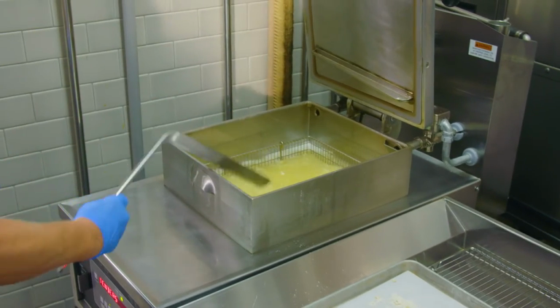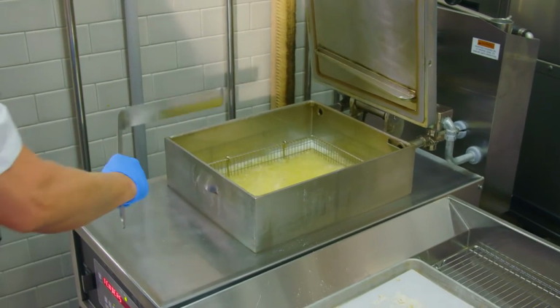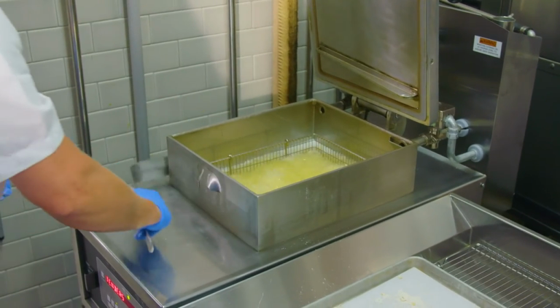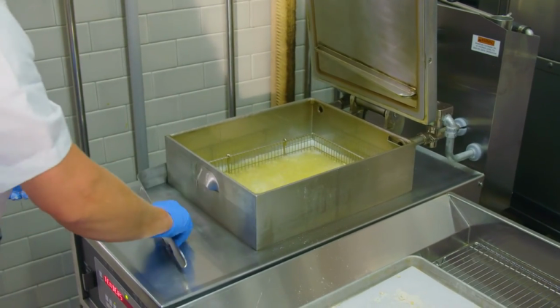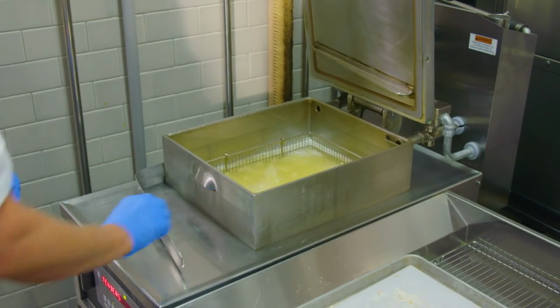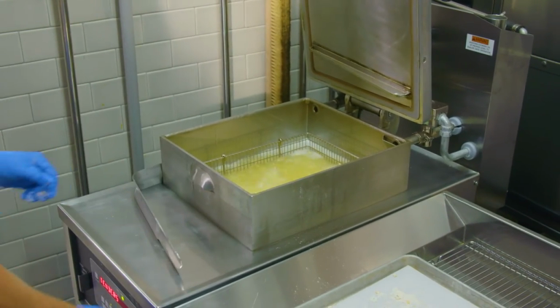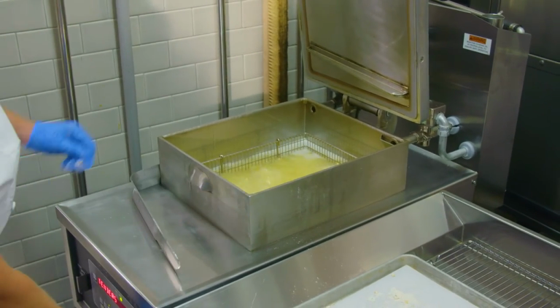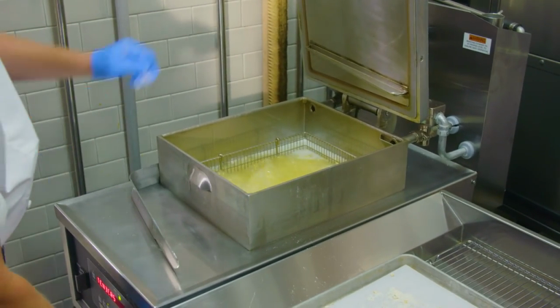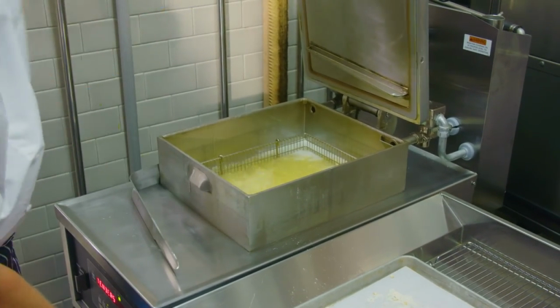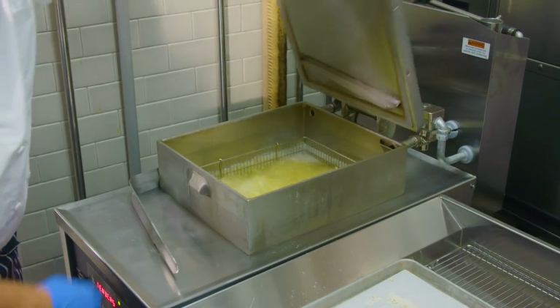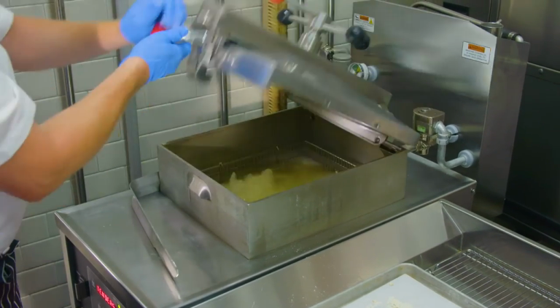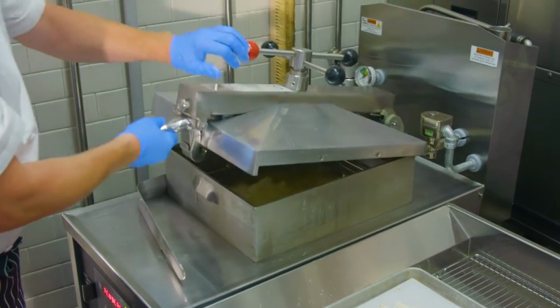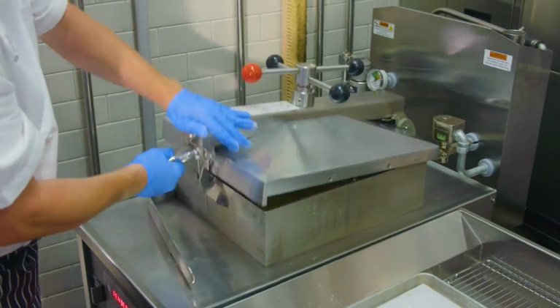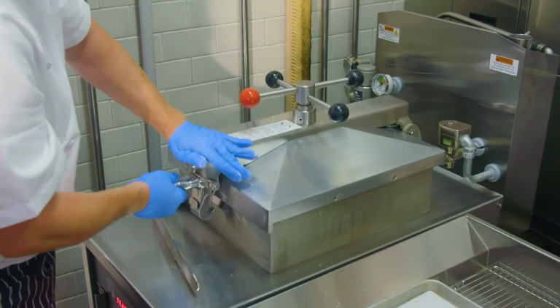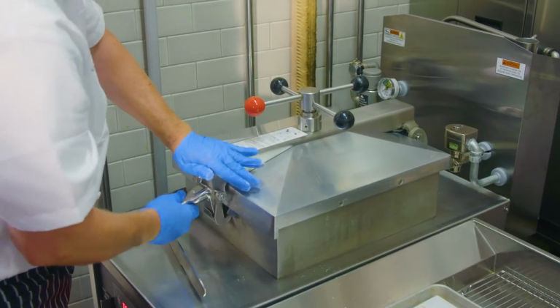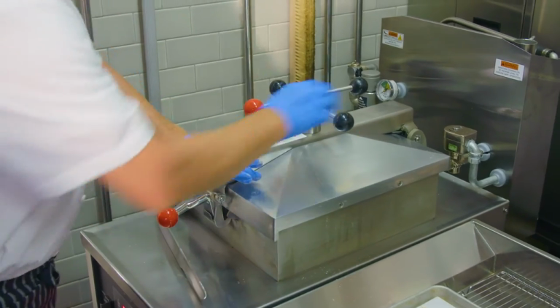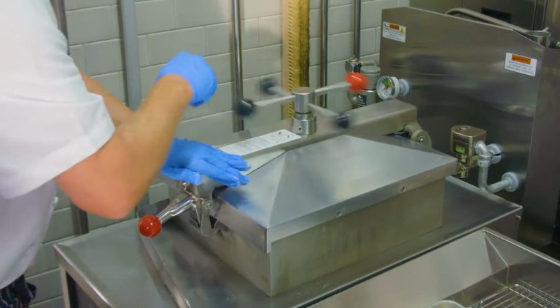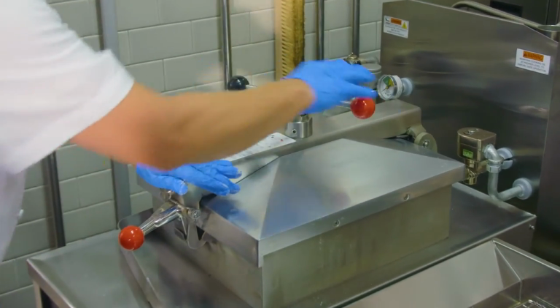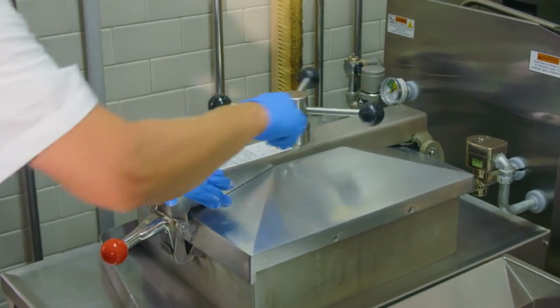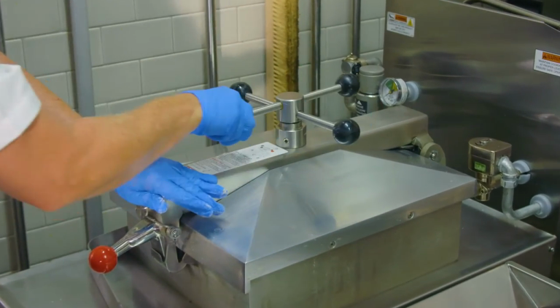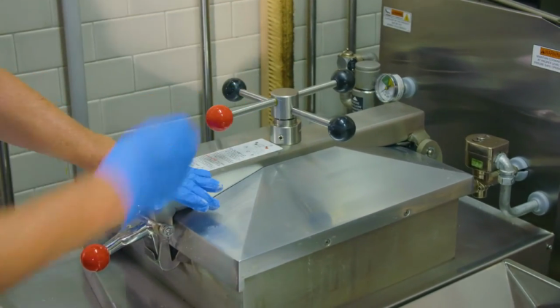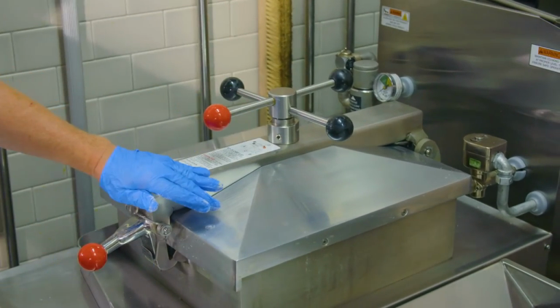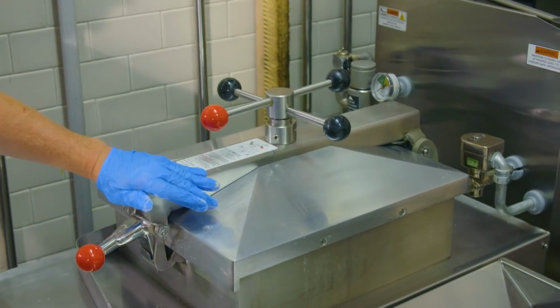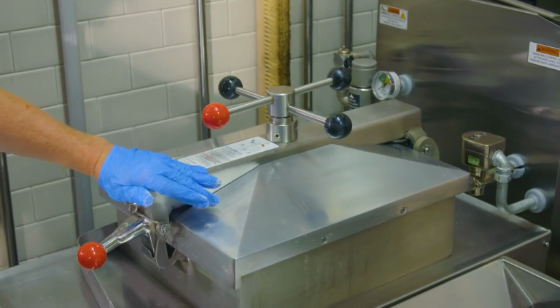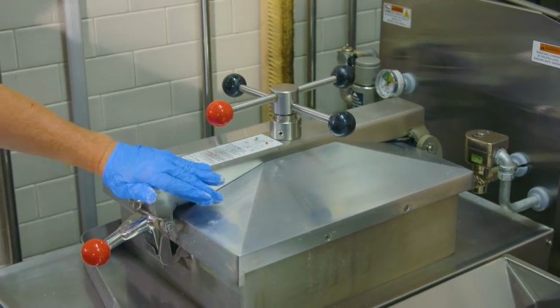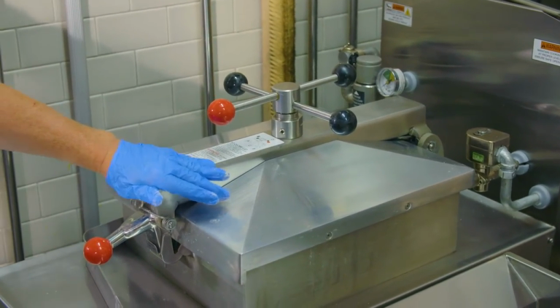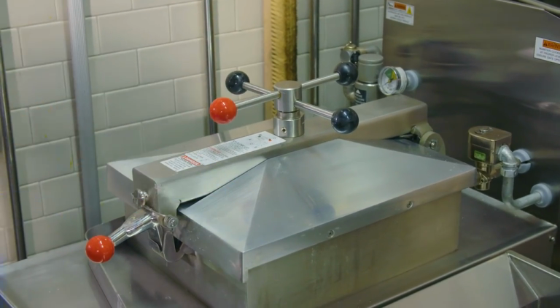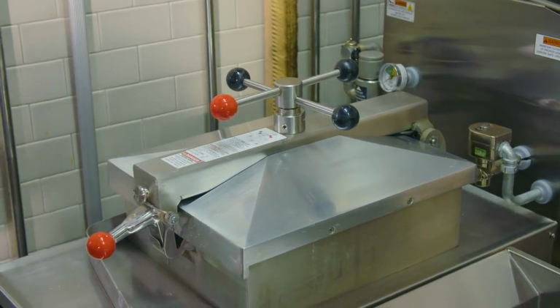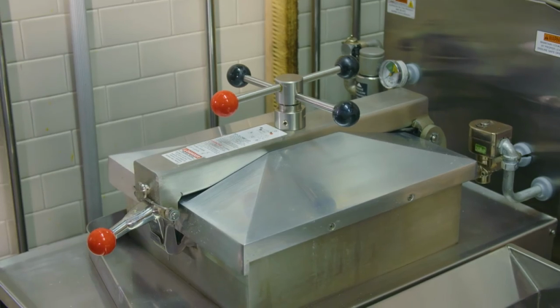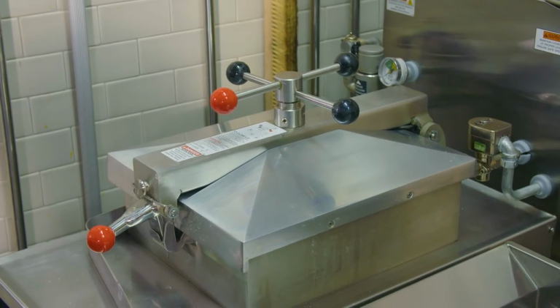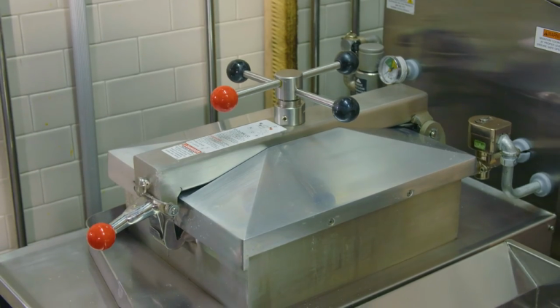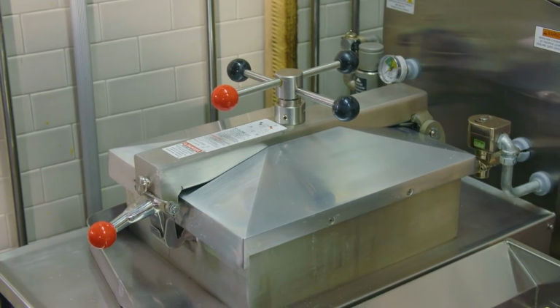We already pre-programmed this earlier. He's going to take the lid, slam it shut, spin it so the red goes all the way around. He's going to hit the number right here and now it's cooking.